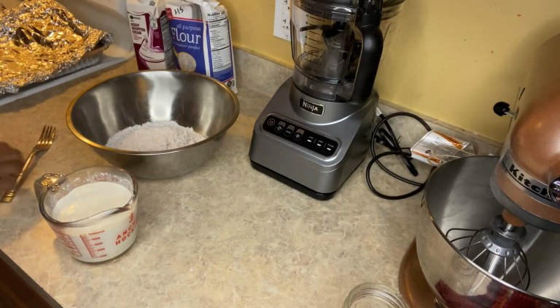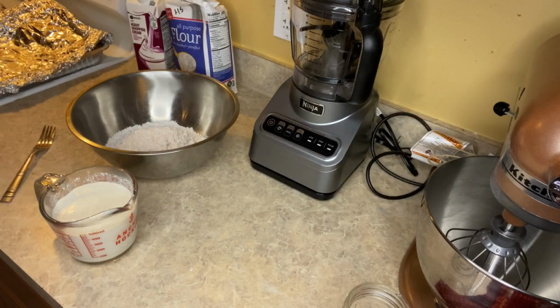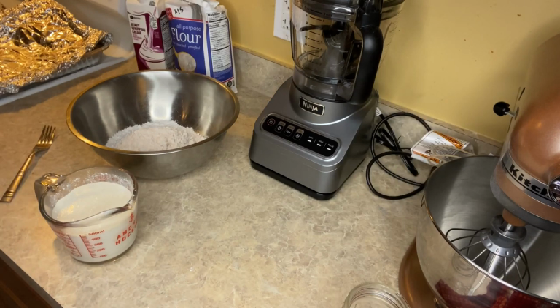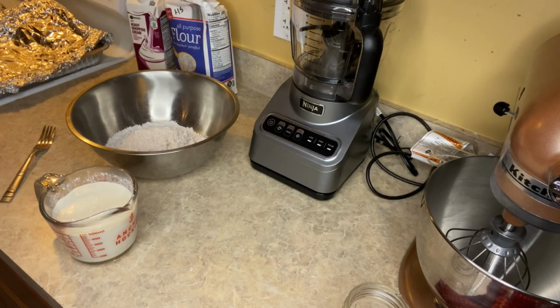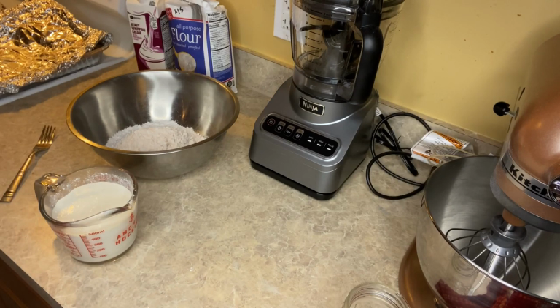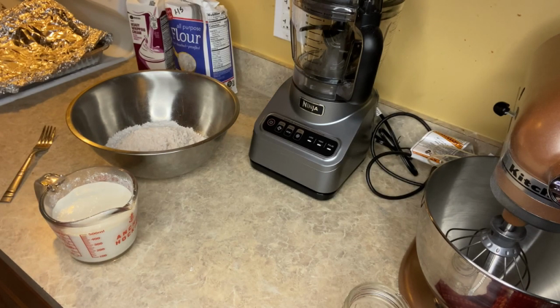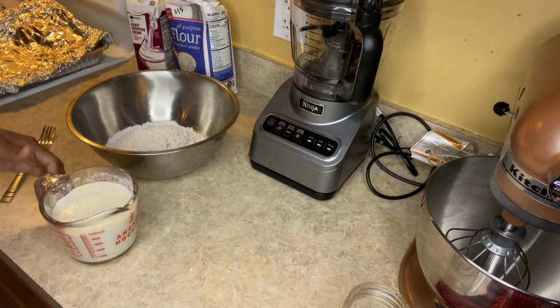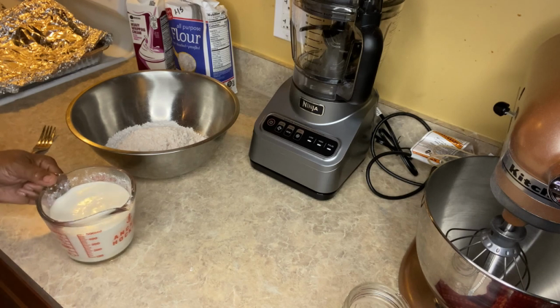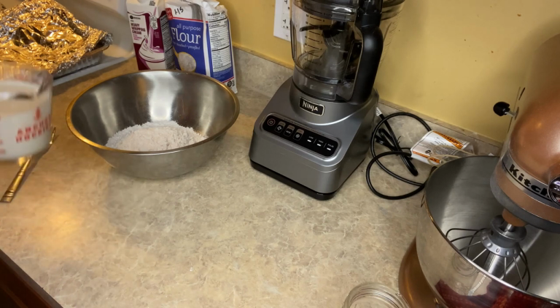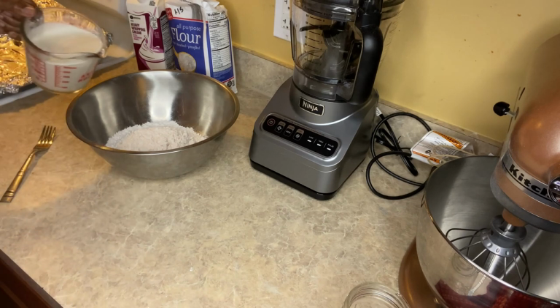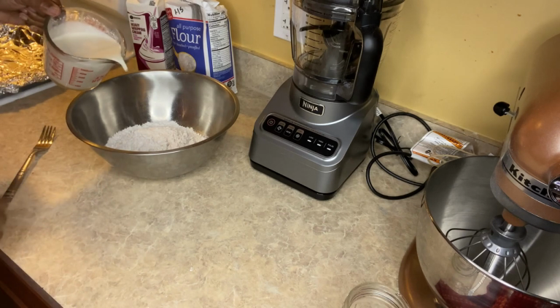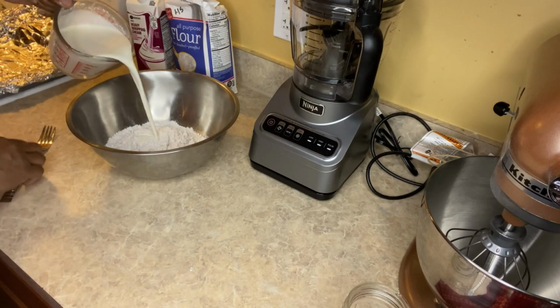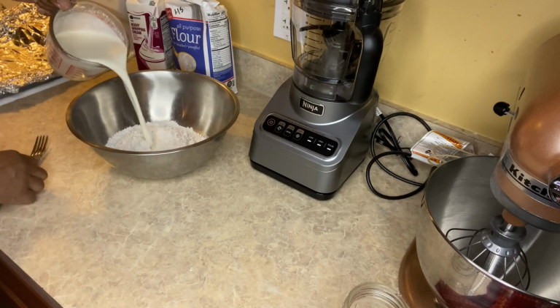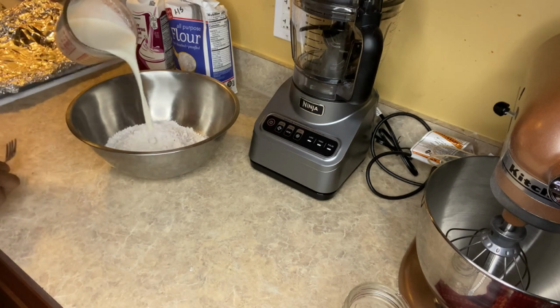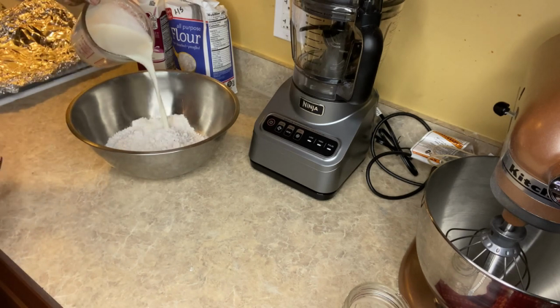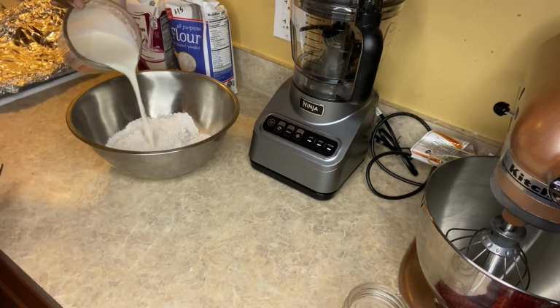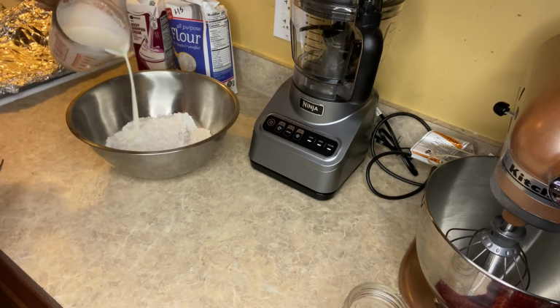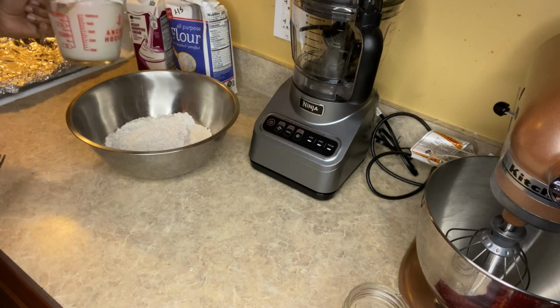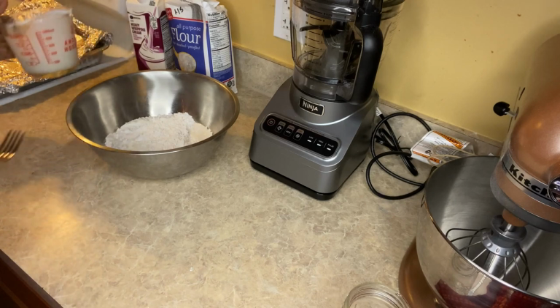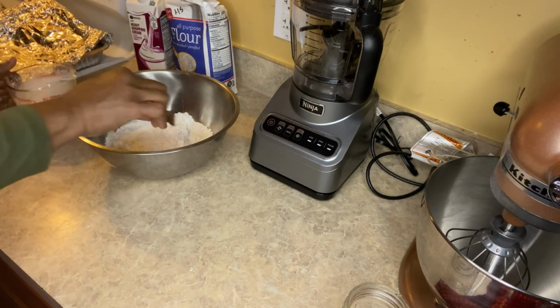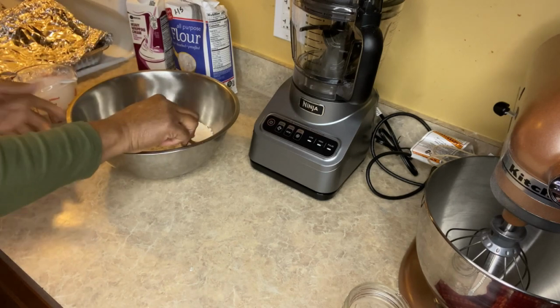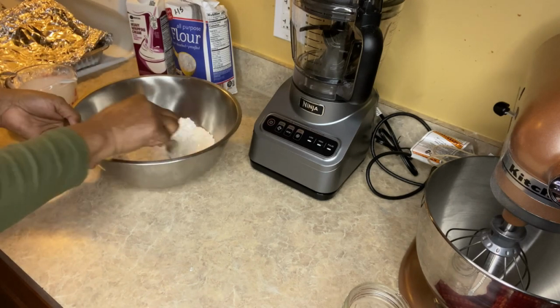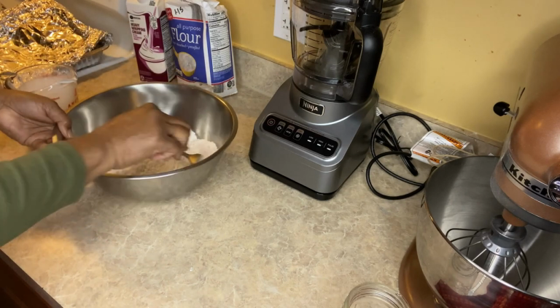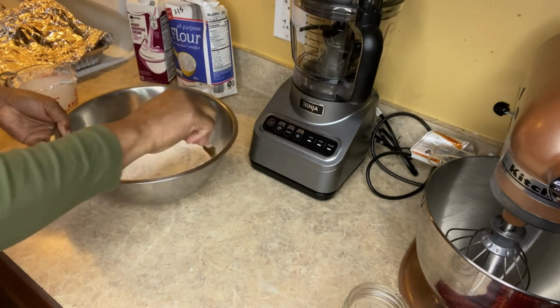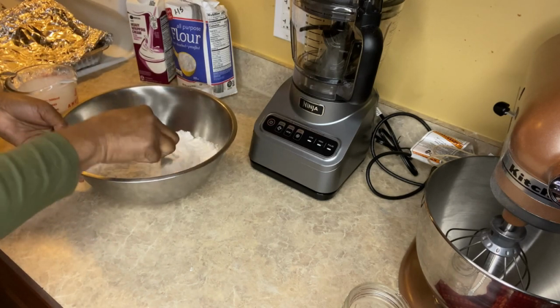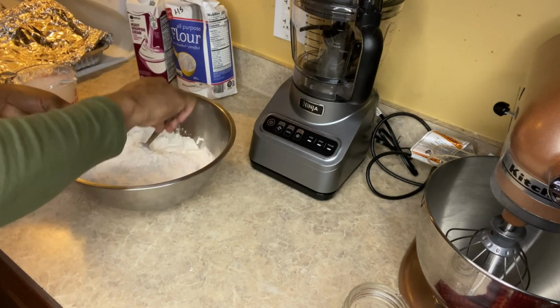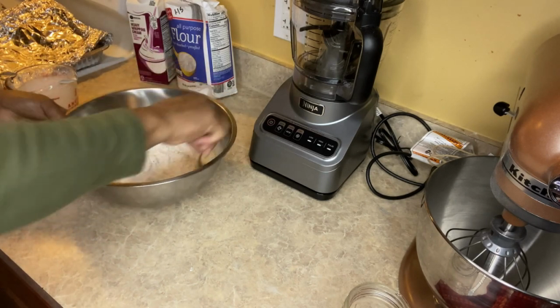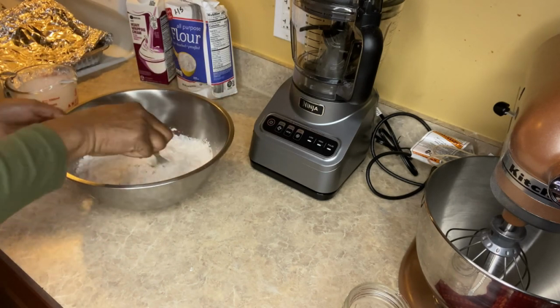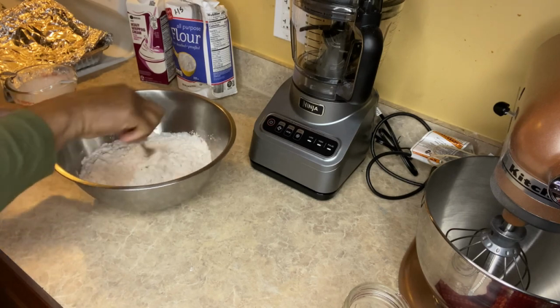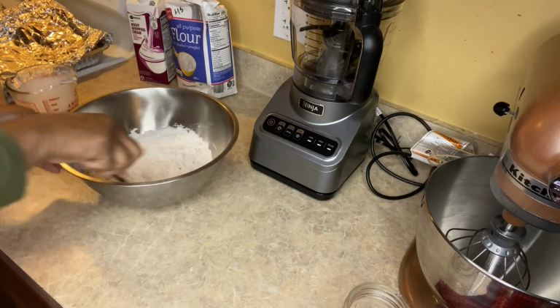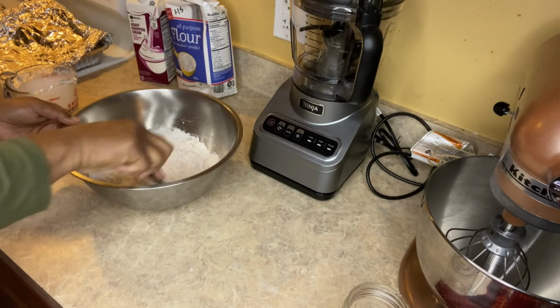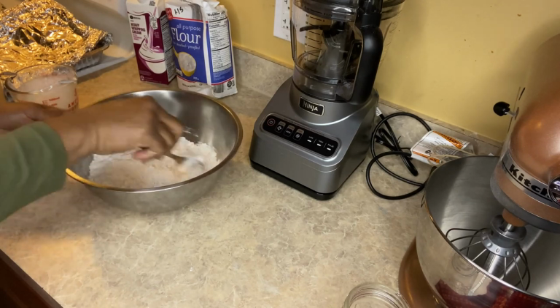My oven is set to 400 degrees preheating. I'm going to pour the two cups of whipping cream in a little bit at a time and use my fork to mix it around until all the whipping cream is incorporated in the bowl.